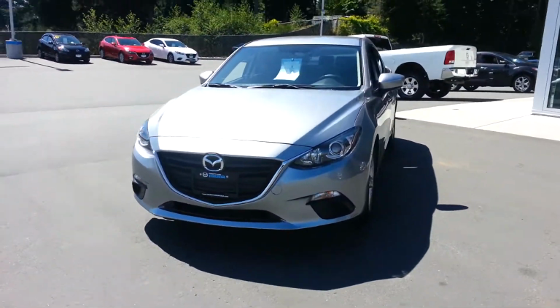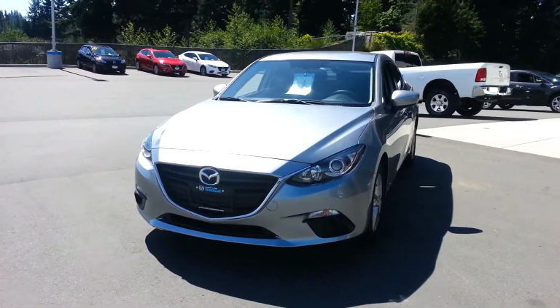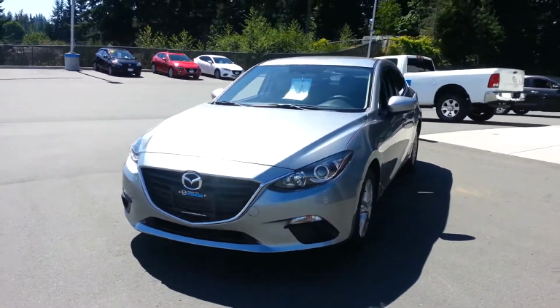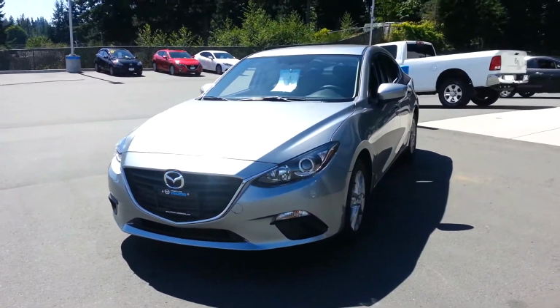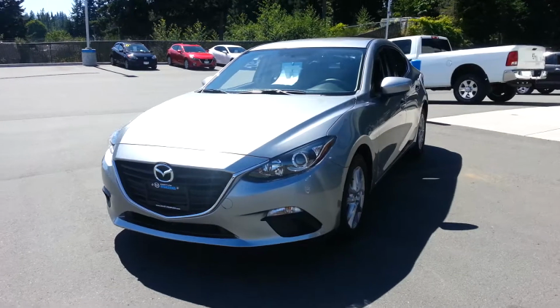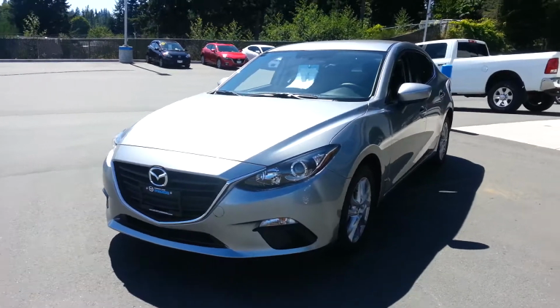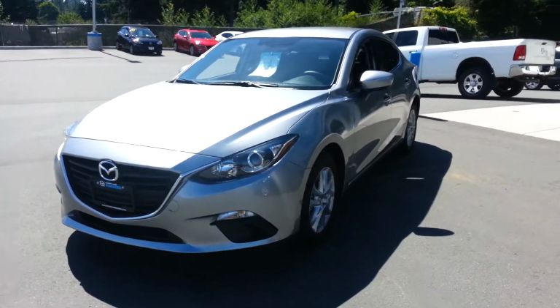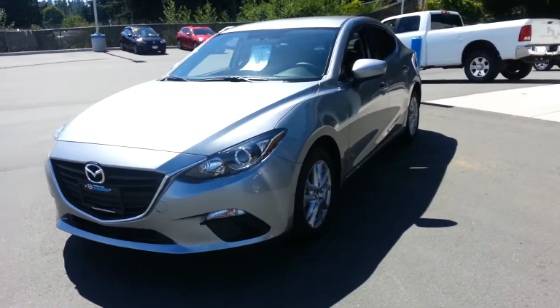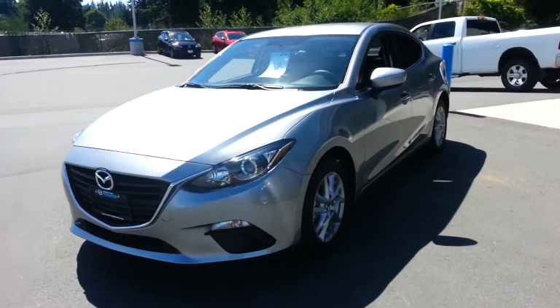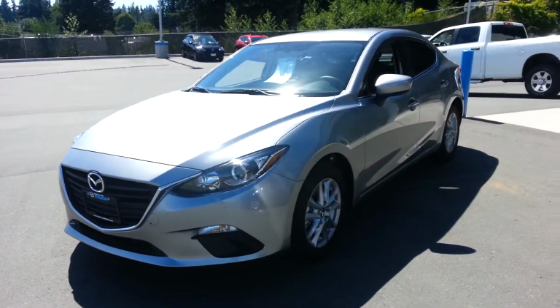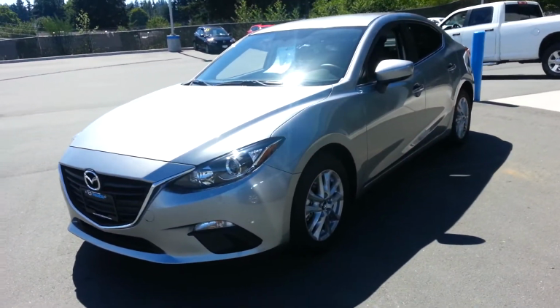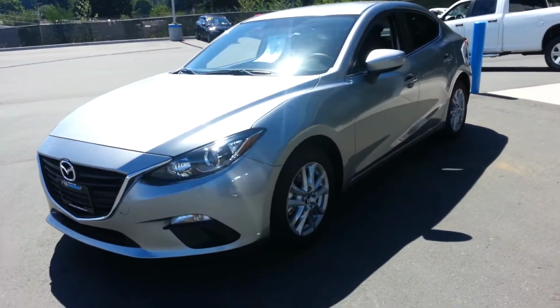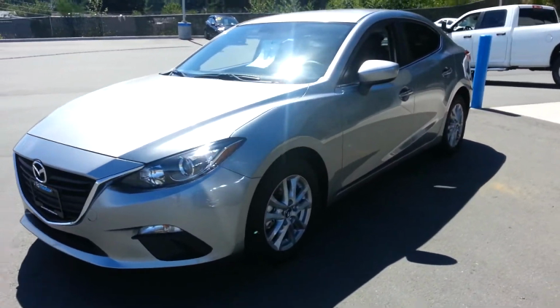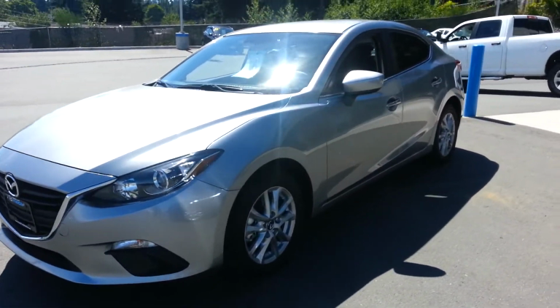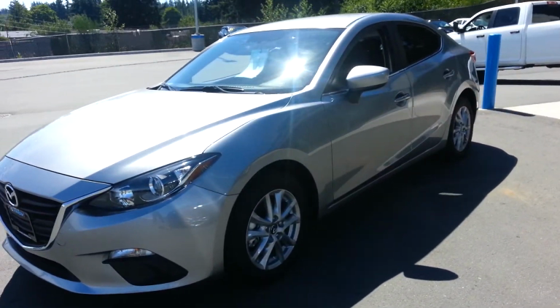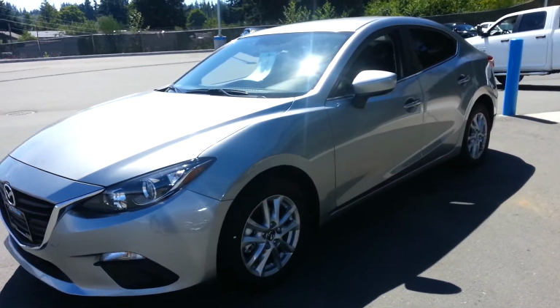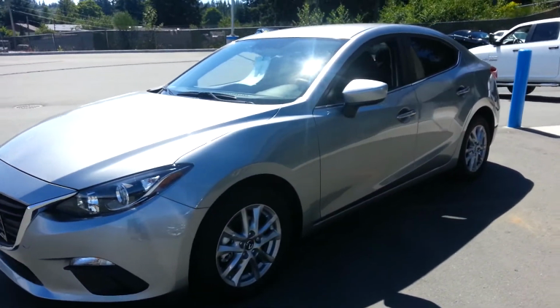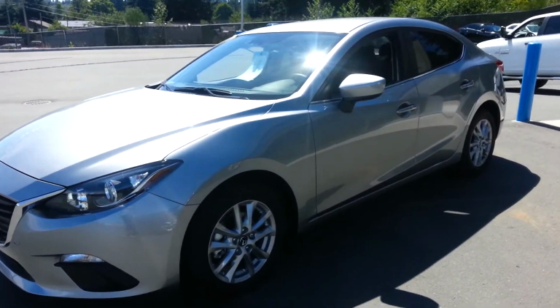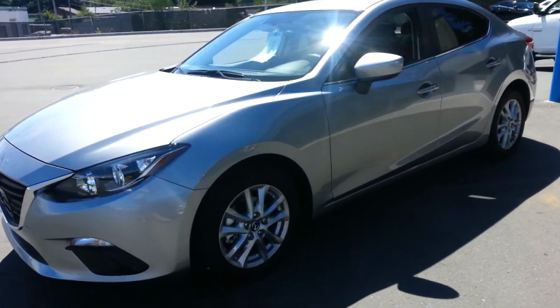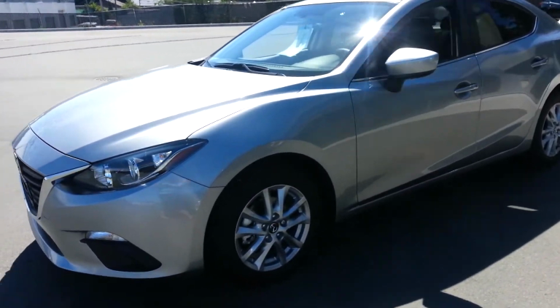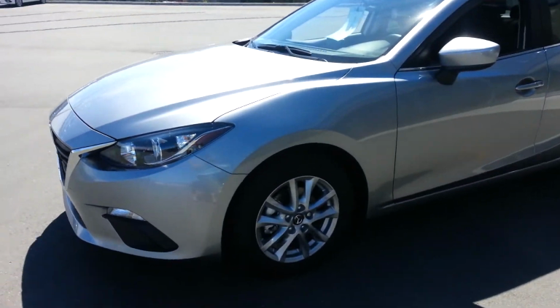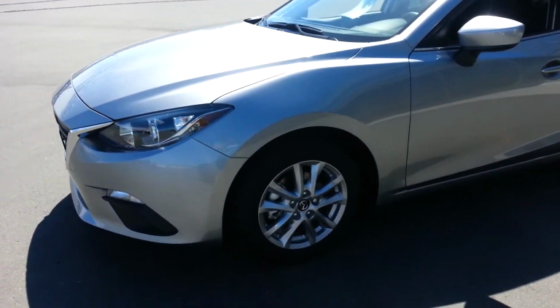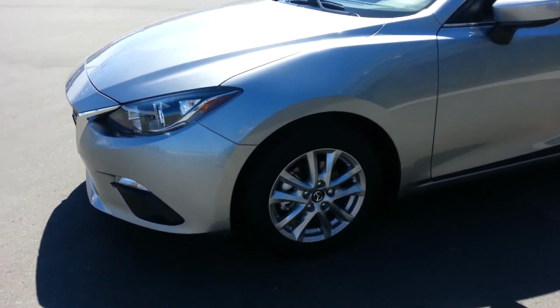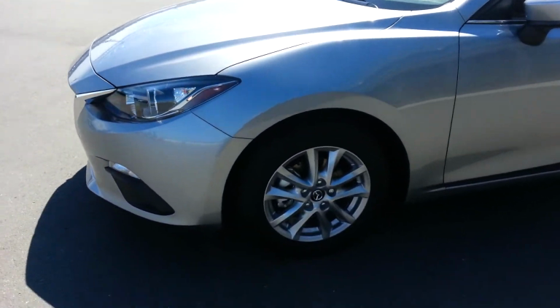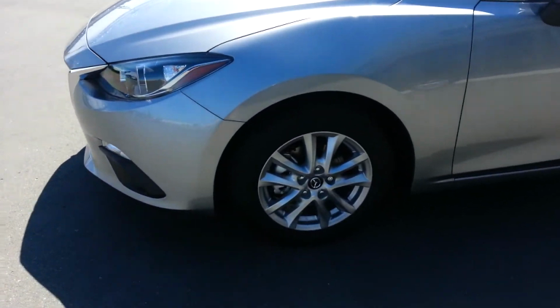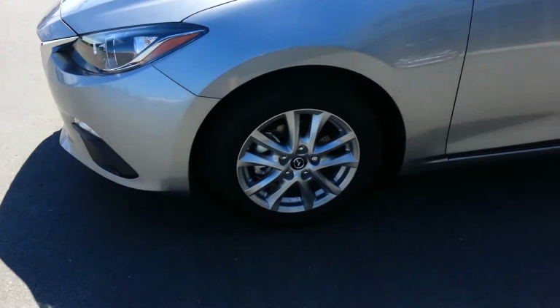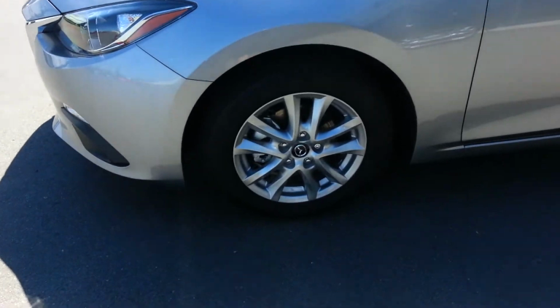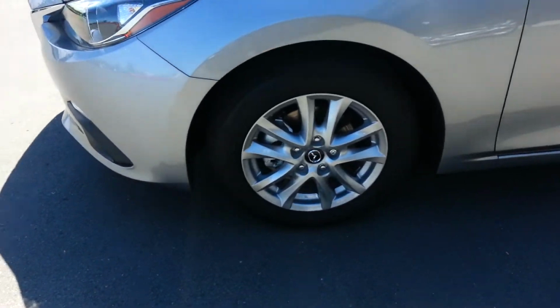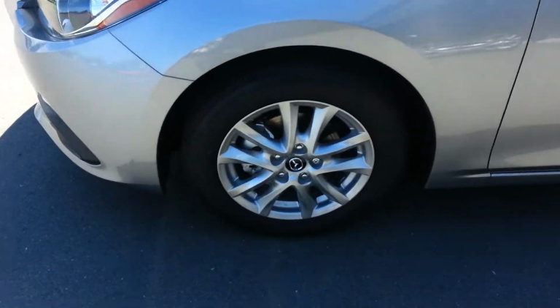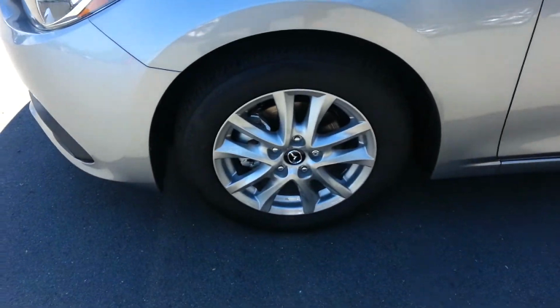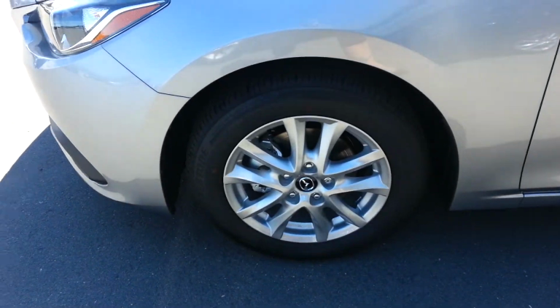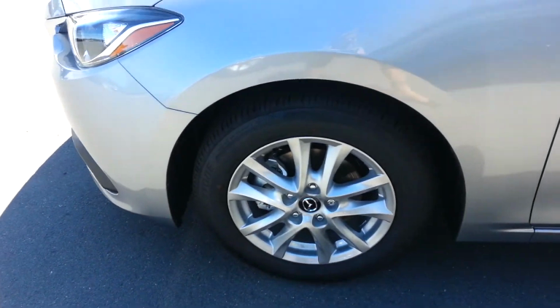This is our GS trim level as well as the convenience package. With that you're going to gain these great looking alloy wheels.